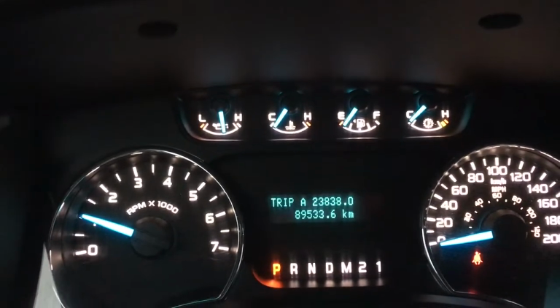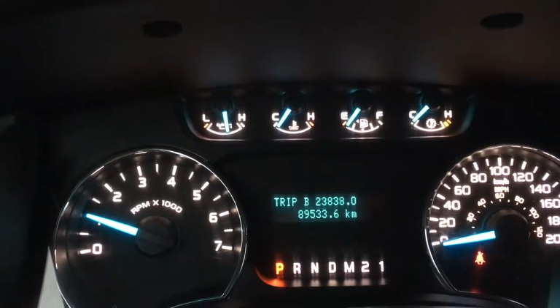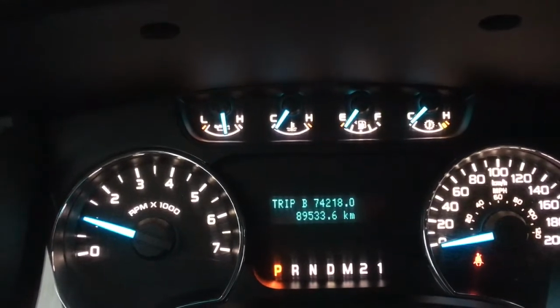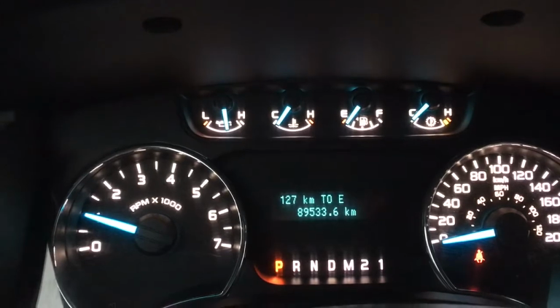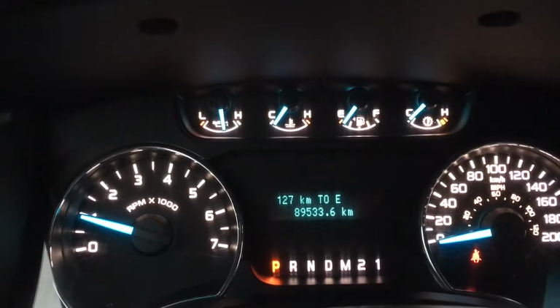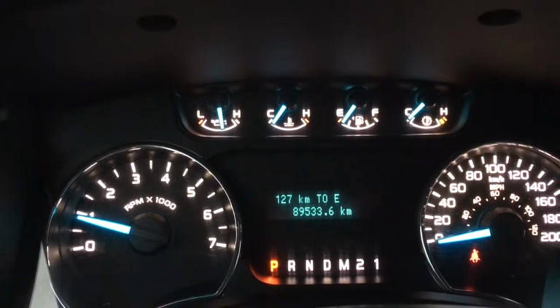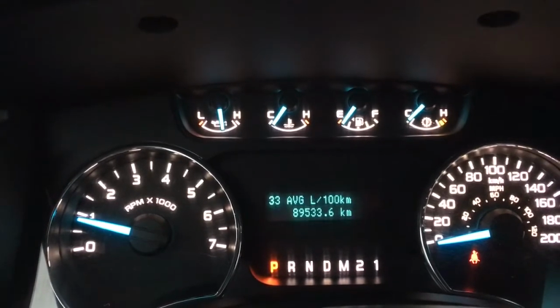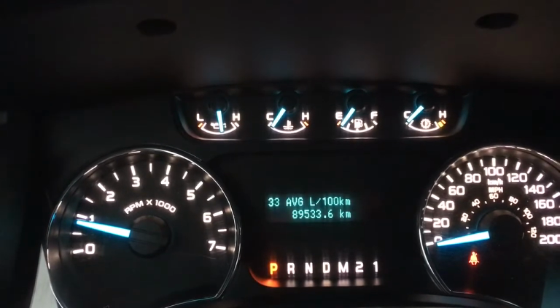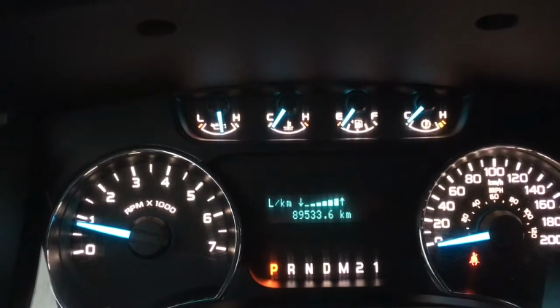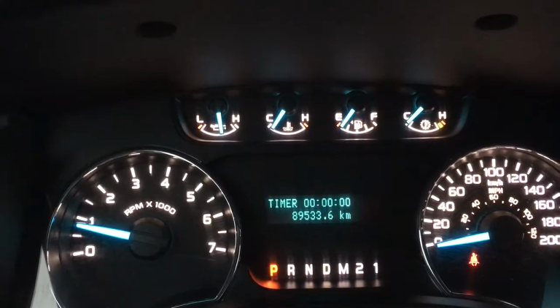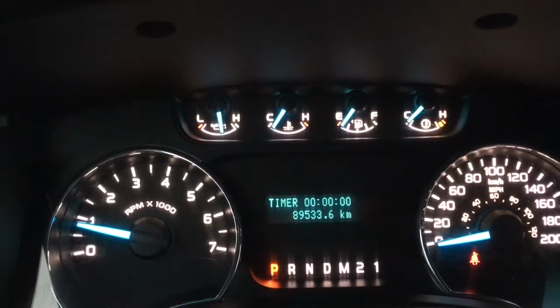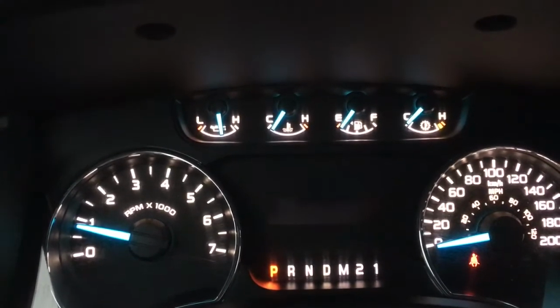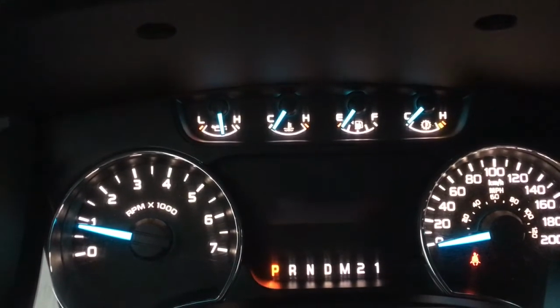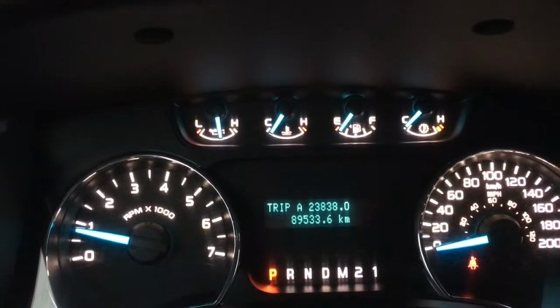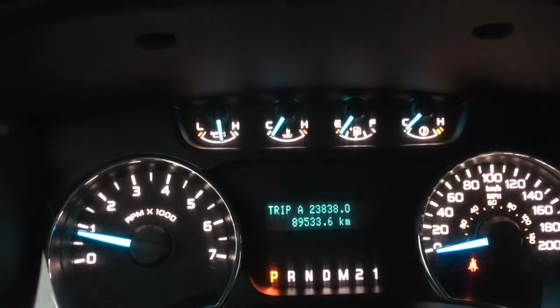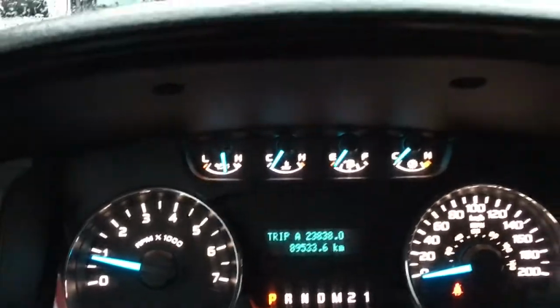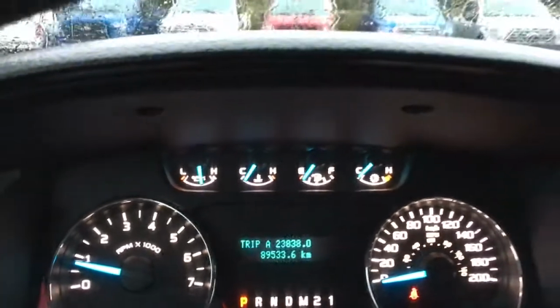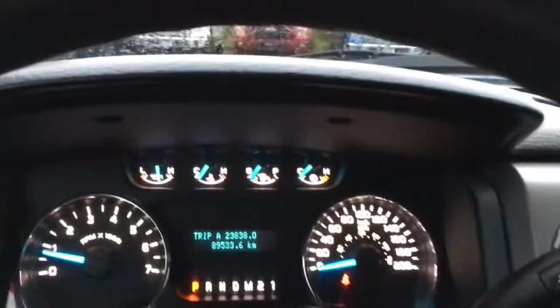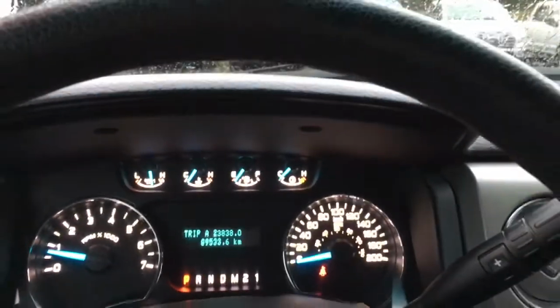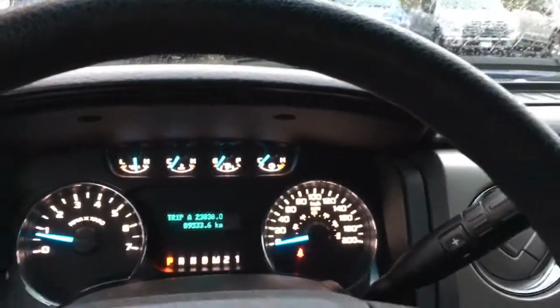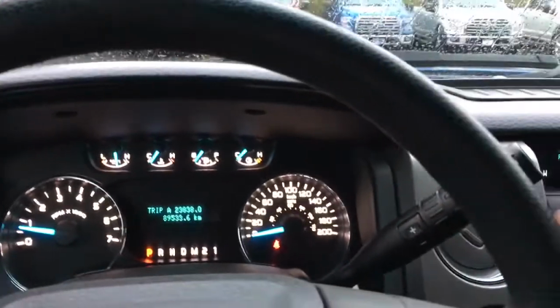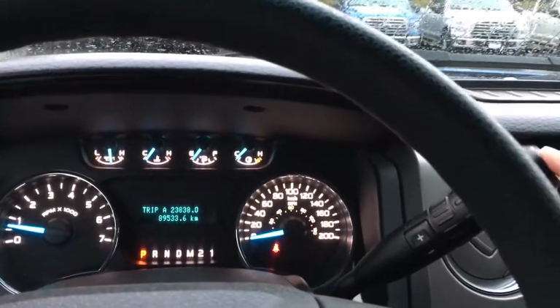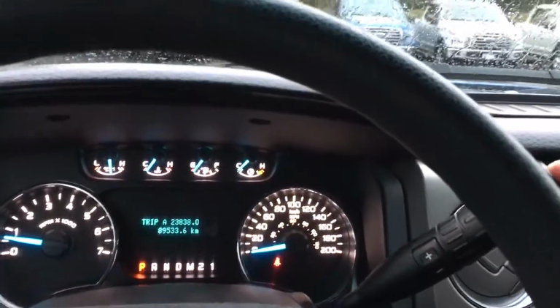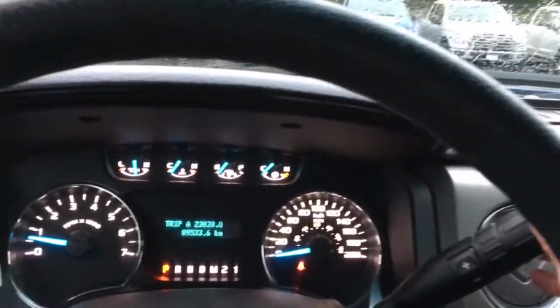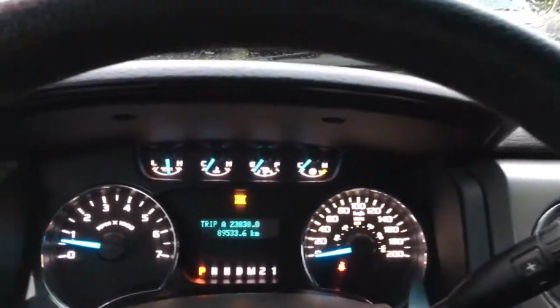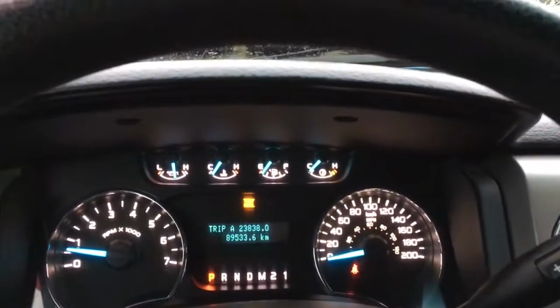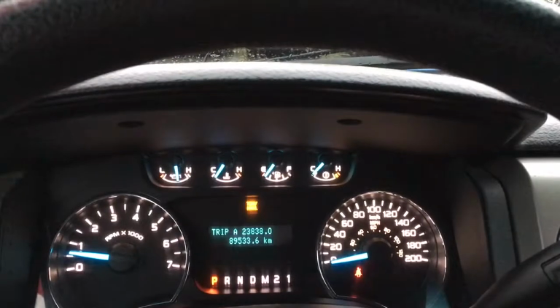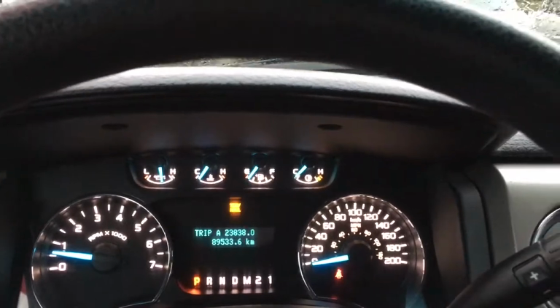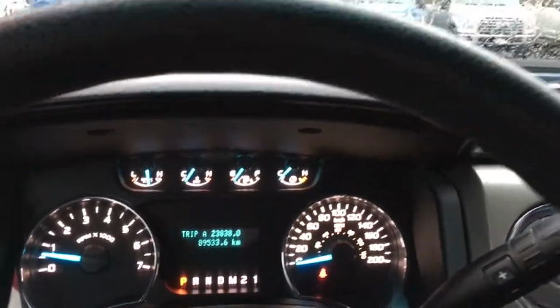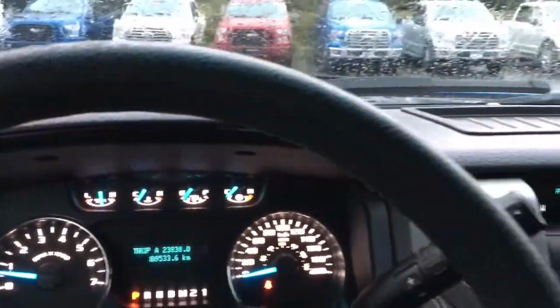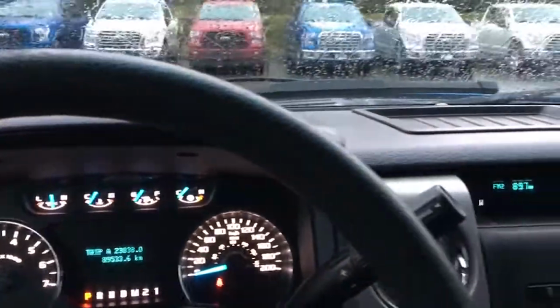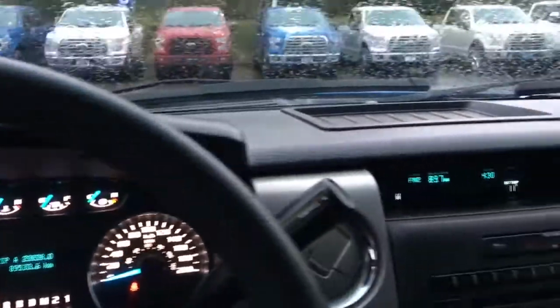You can toggle through Trip A, Trip B, kilometers to empty, the average, and a timer, and then it cycles back around. You also have an automatic shifter that has Tow Haul mode. When we press the button, you'll see it appear in the center display; press it again and it goes away.